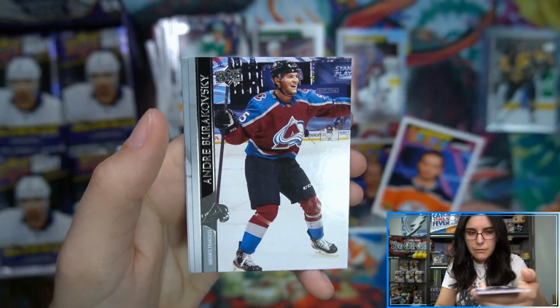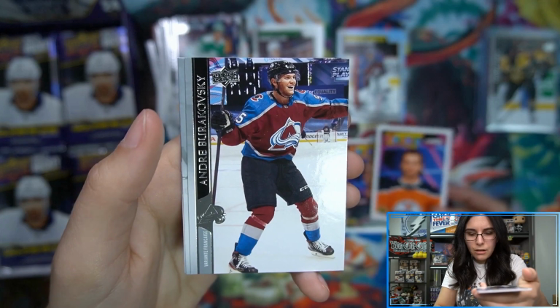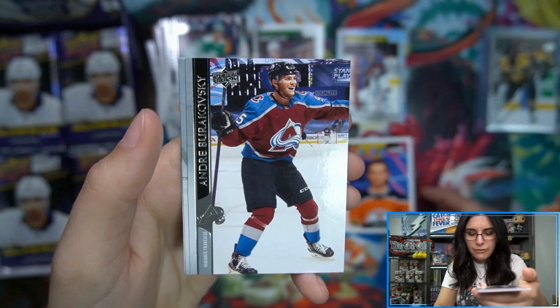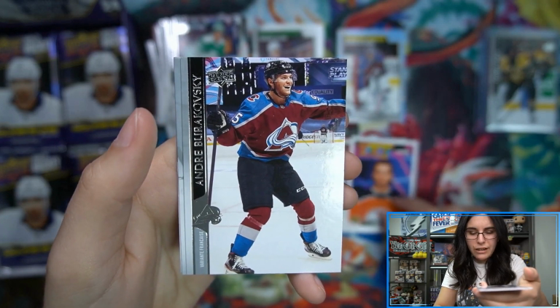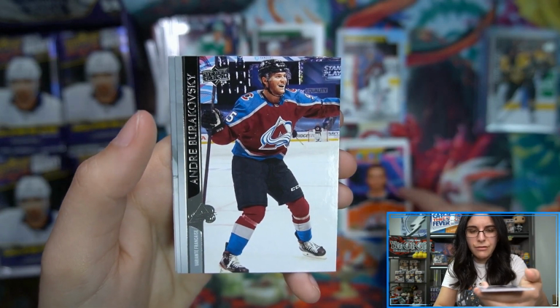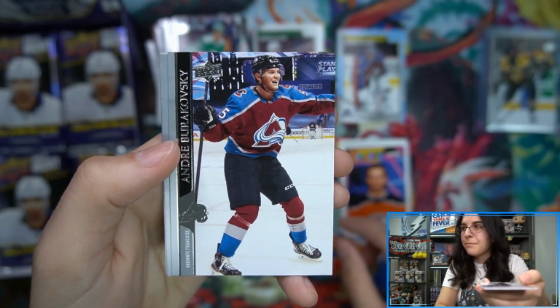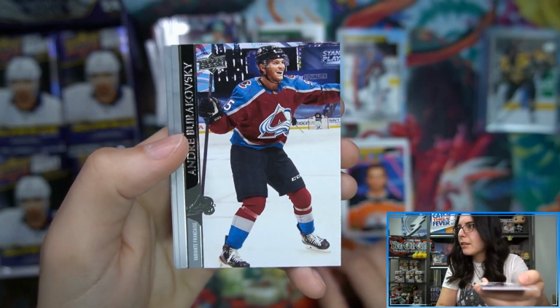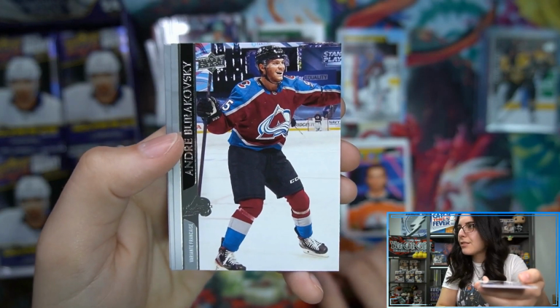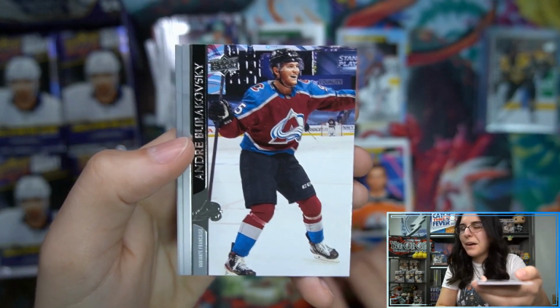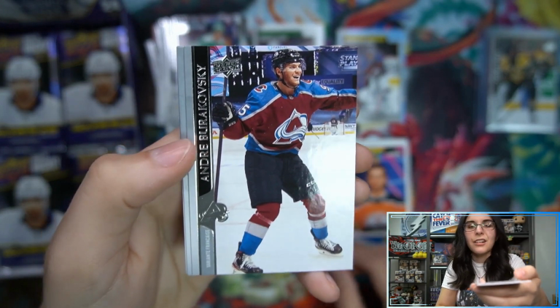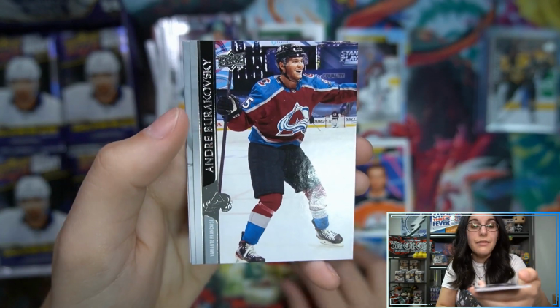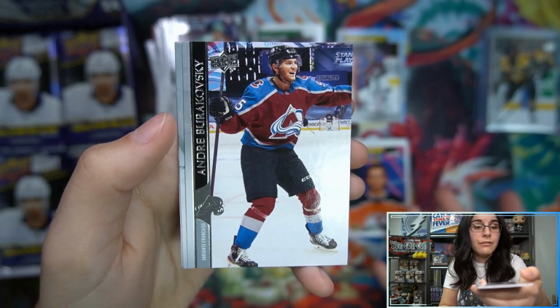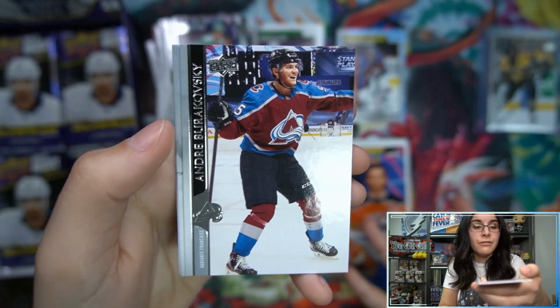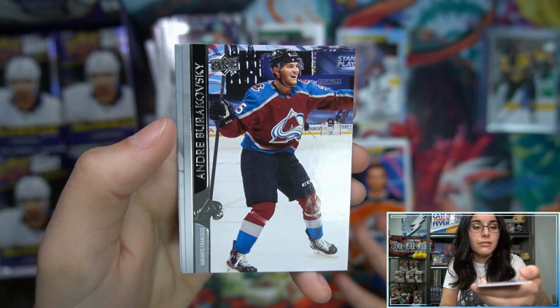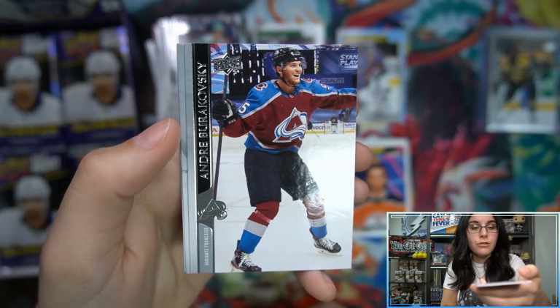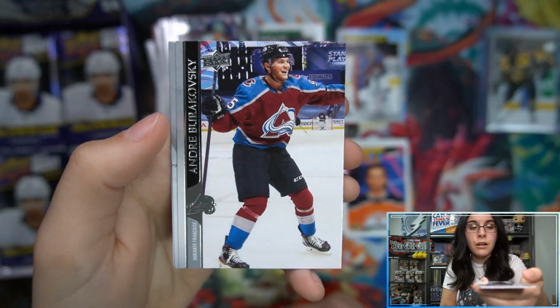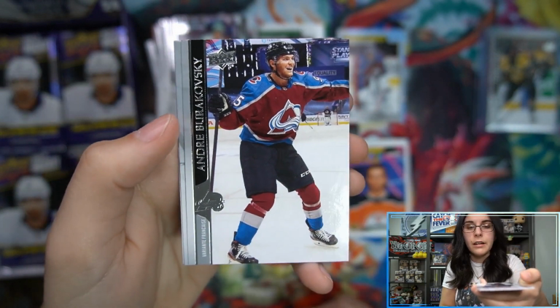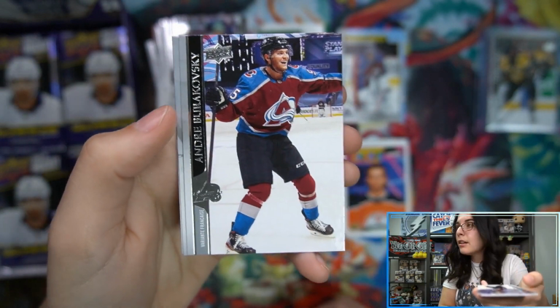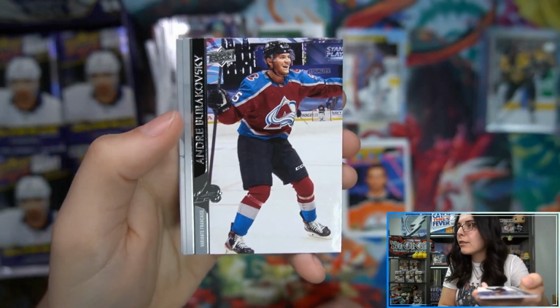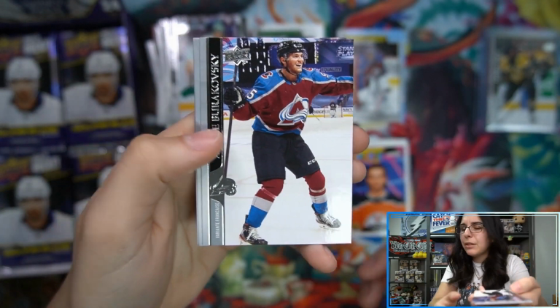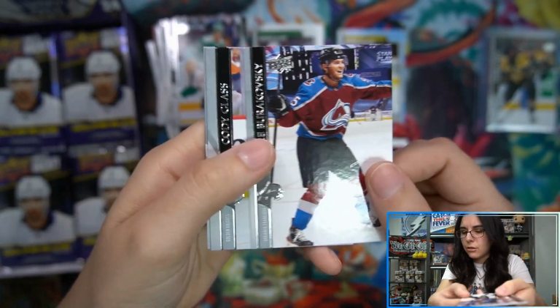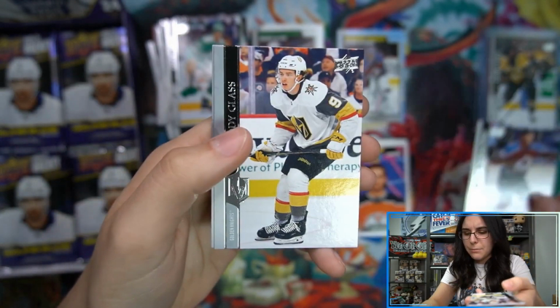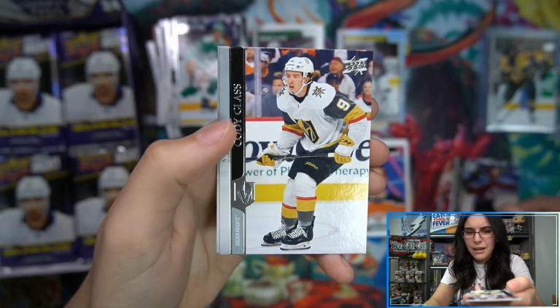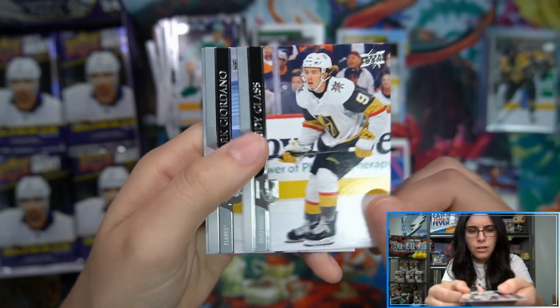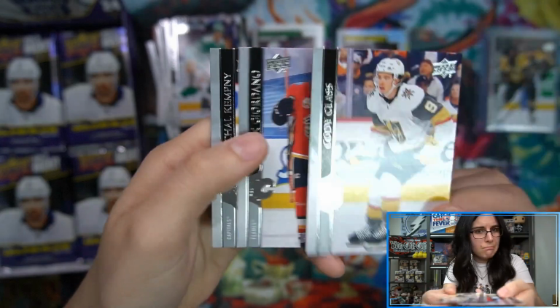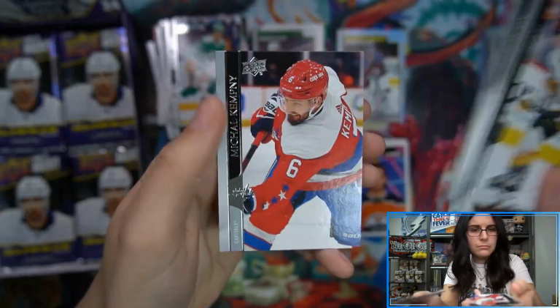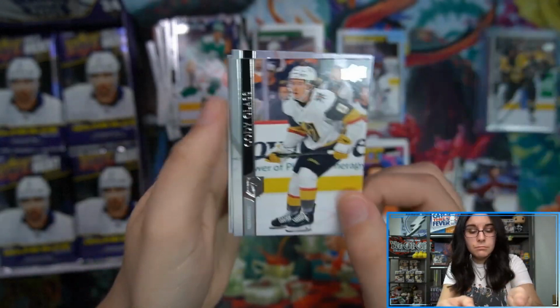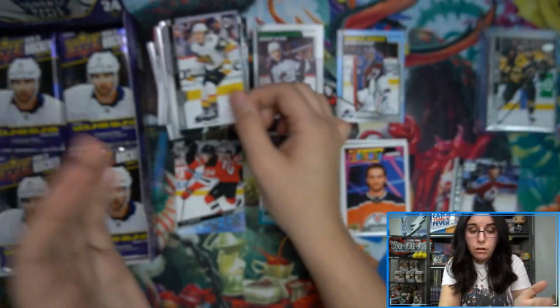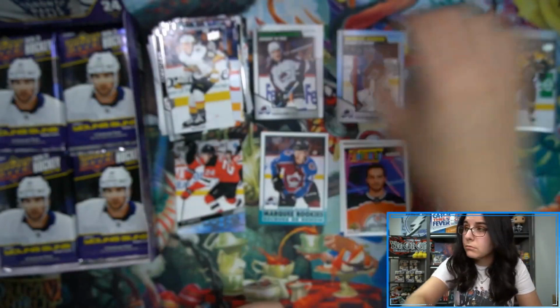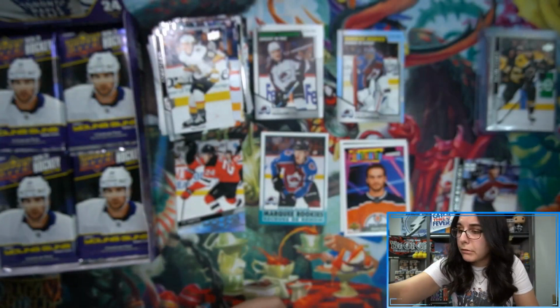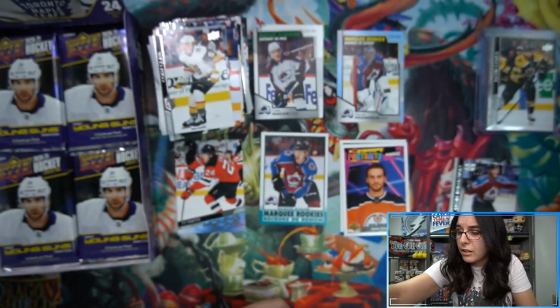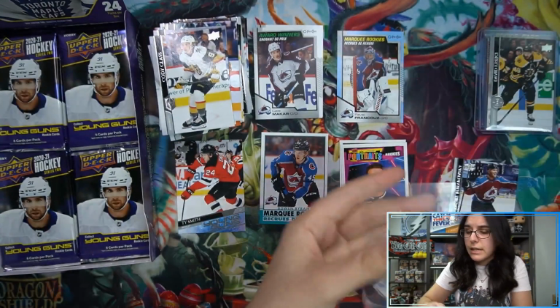It looks like we found our missing French variant from Christie's first box earlier, because we have a second French variant here - André Burakovsky for the Avalanche. Back-to-back French variants - bonus French, we'll take it.